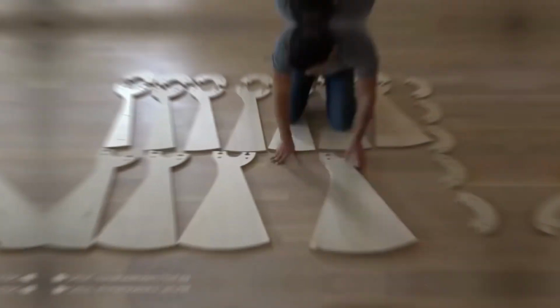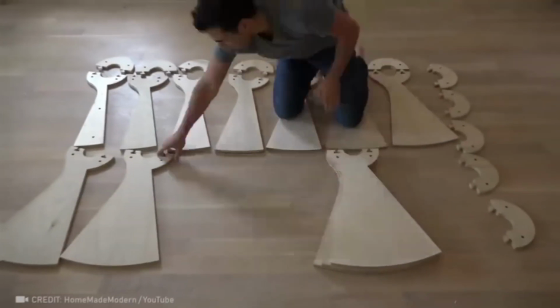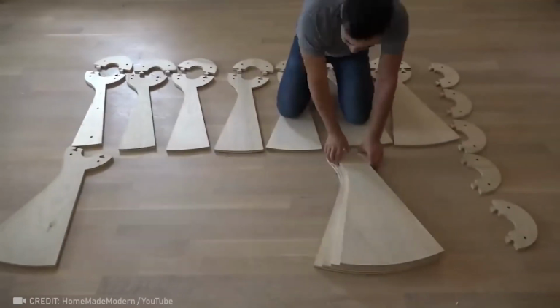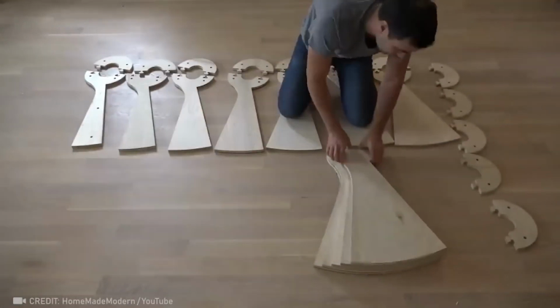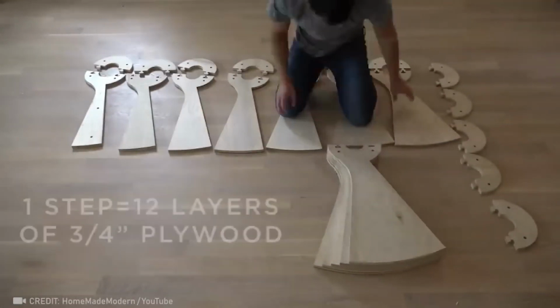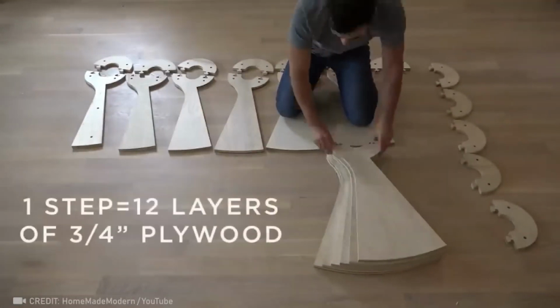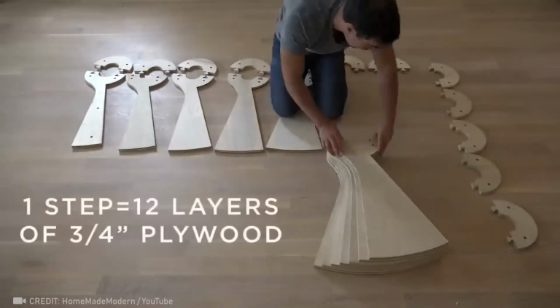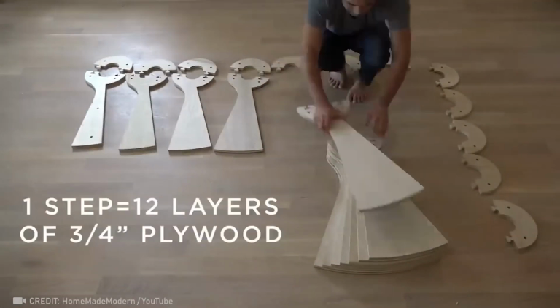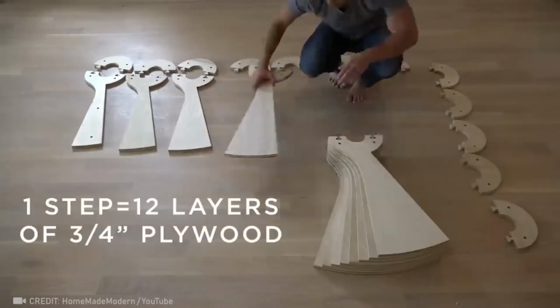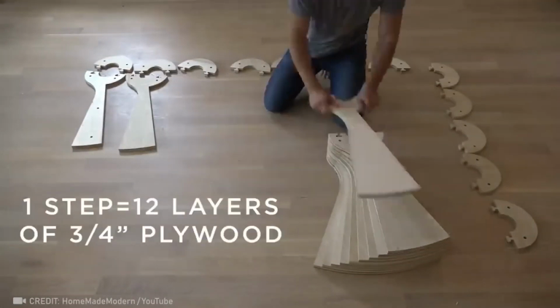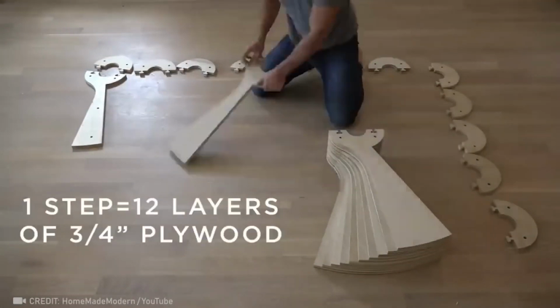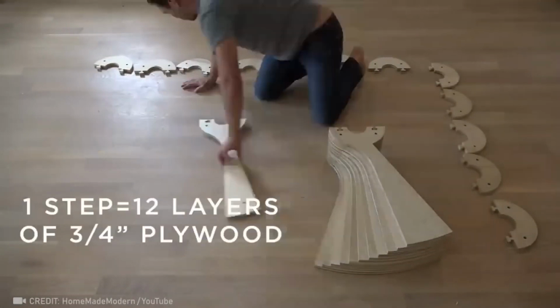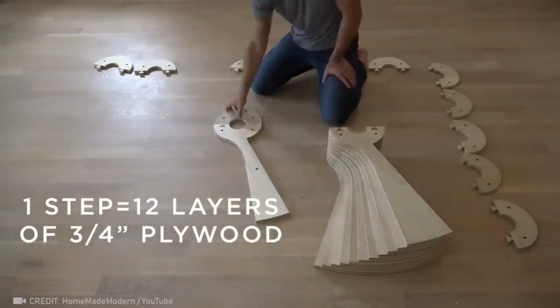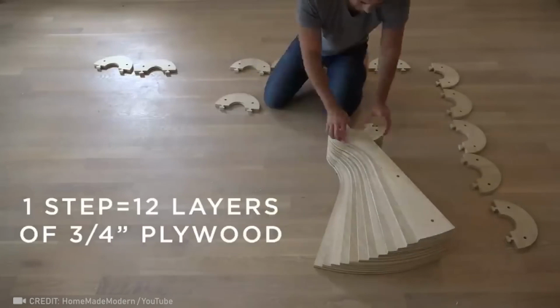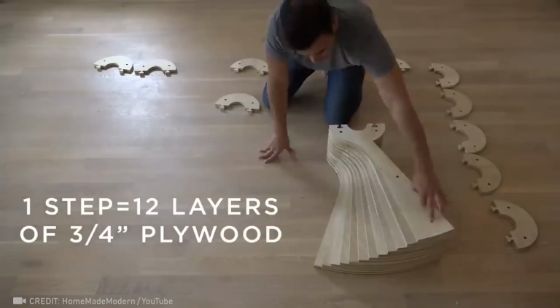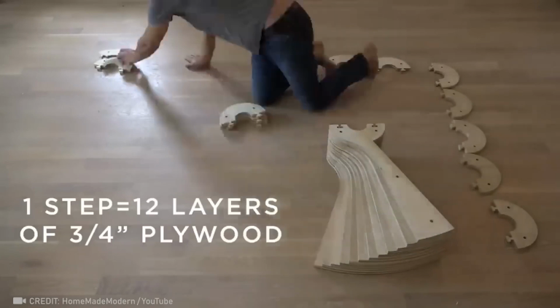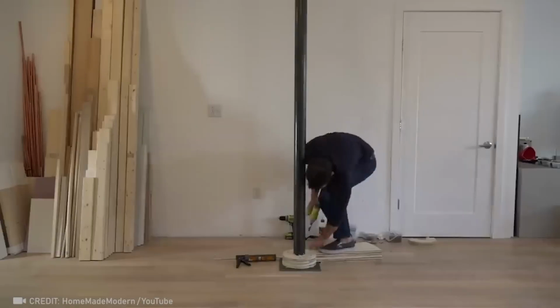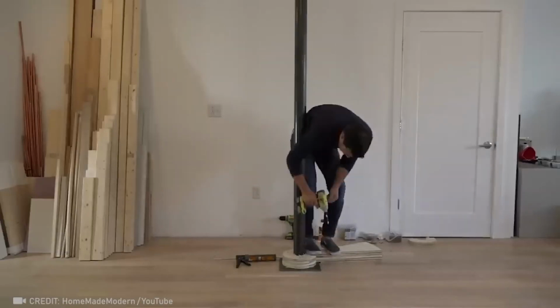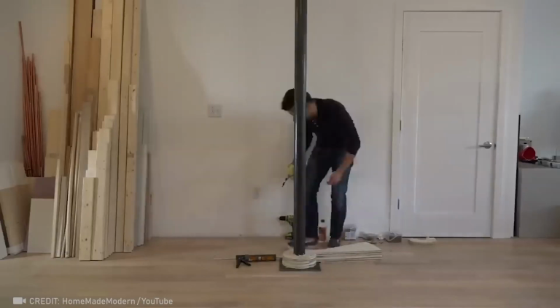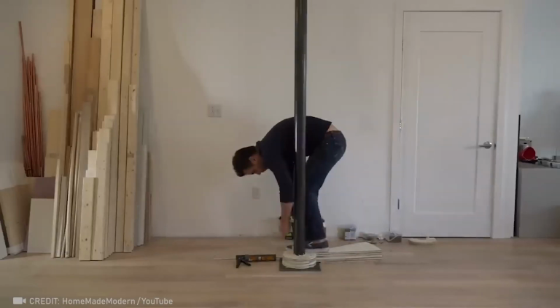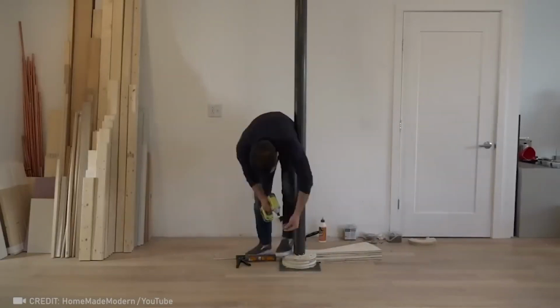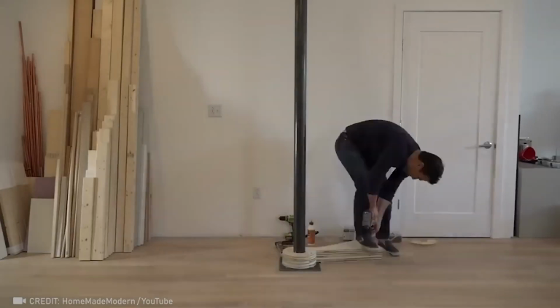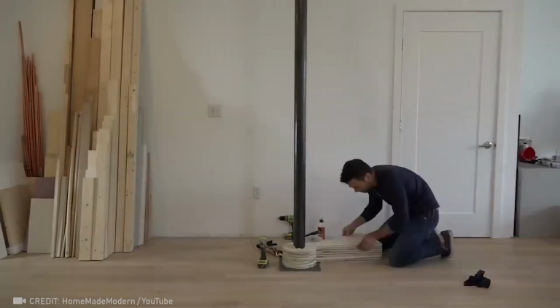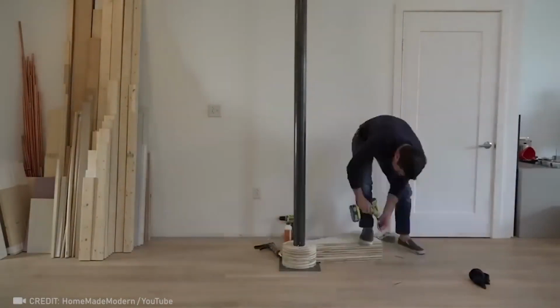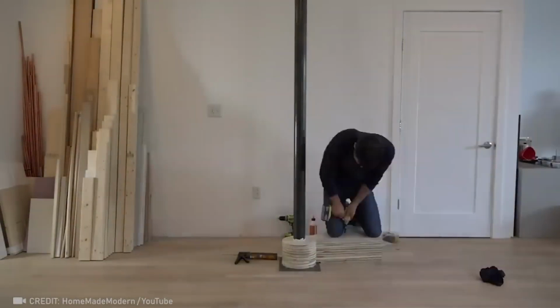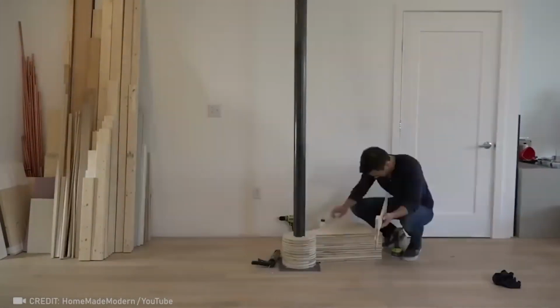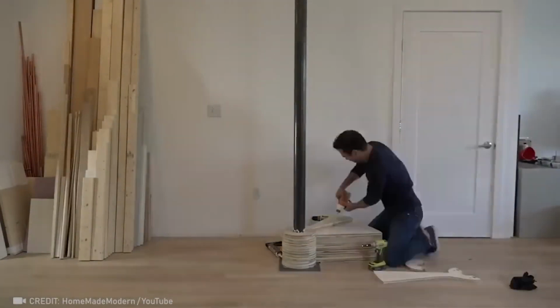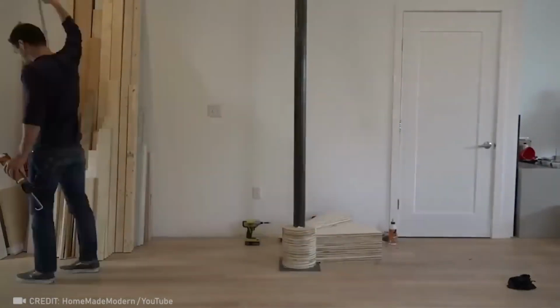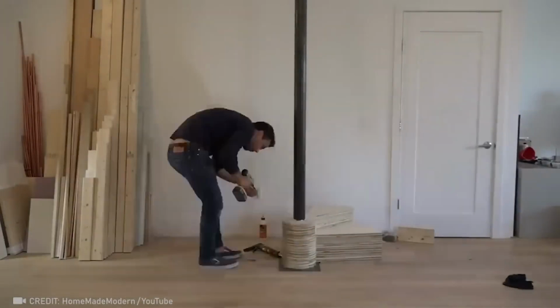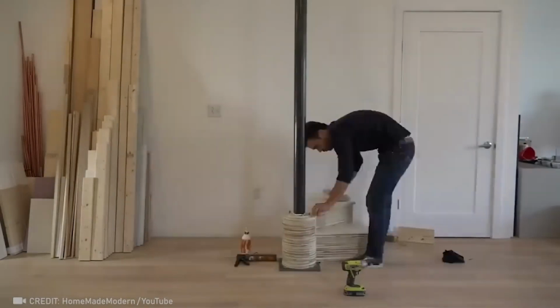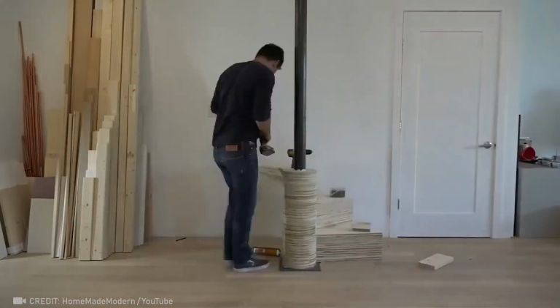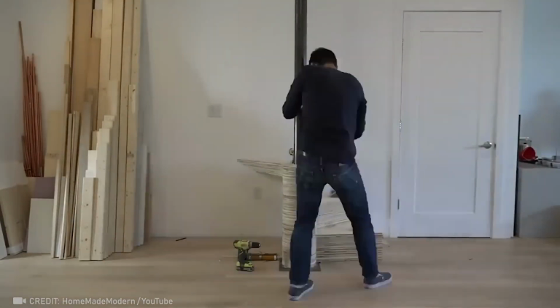Think outside the box and make your dream of a spiral staircase a reality by assembling plywood parts one-on-one, like stacking food on a skewer.